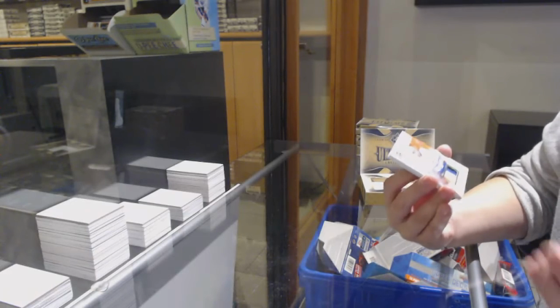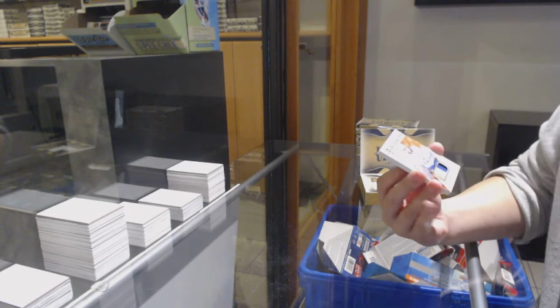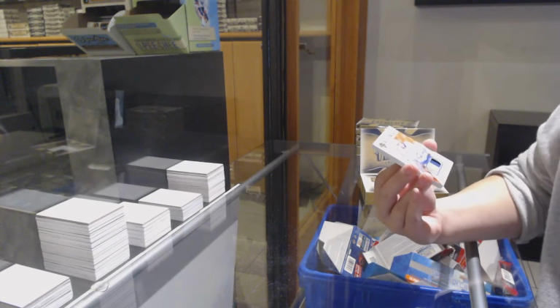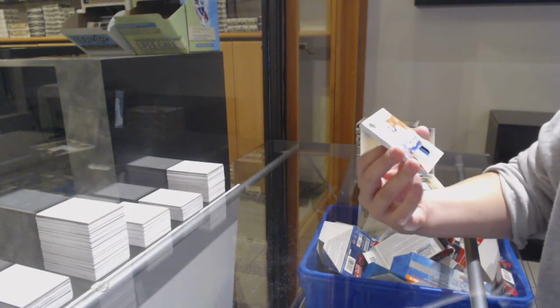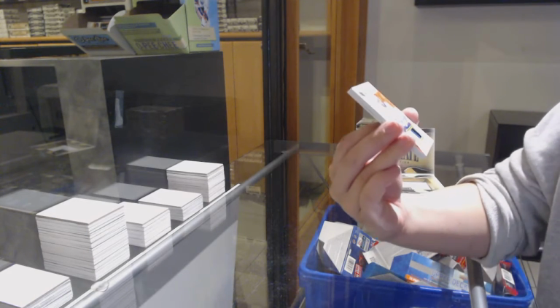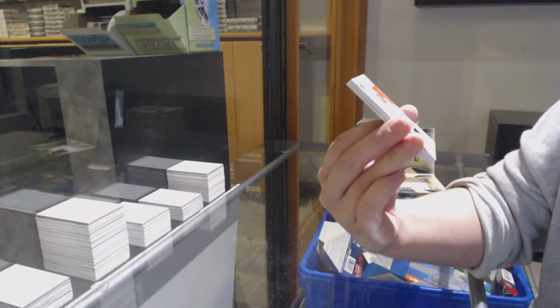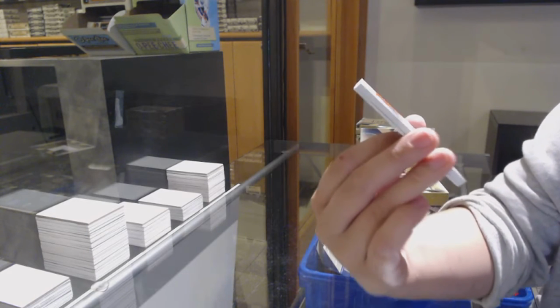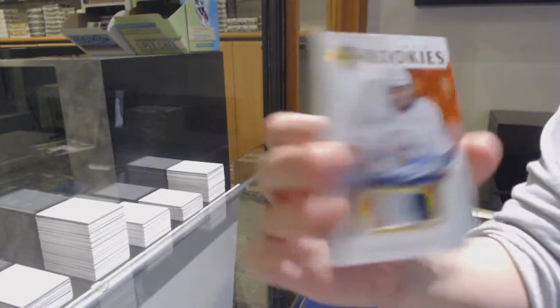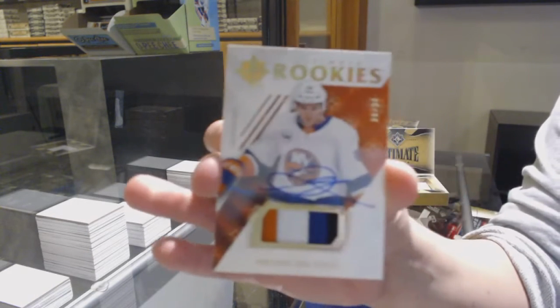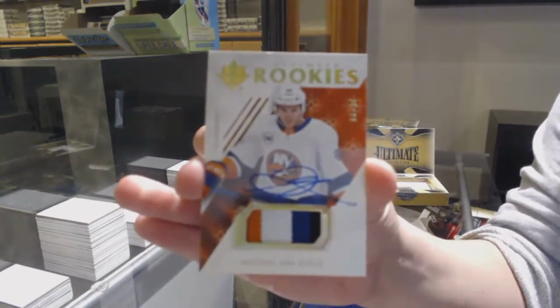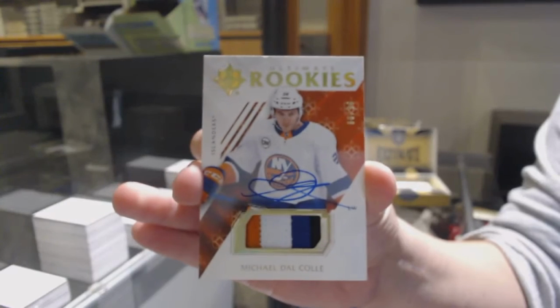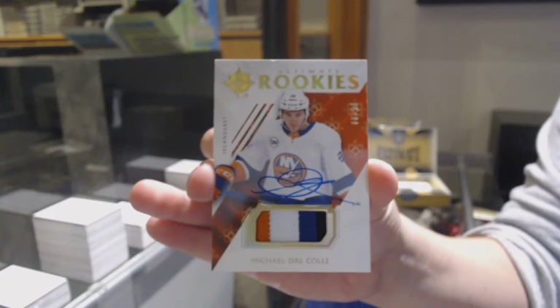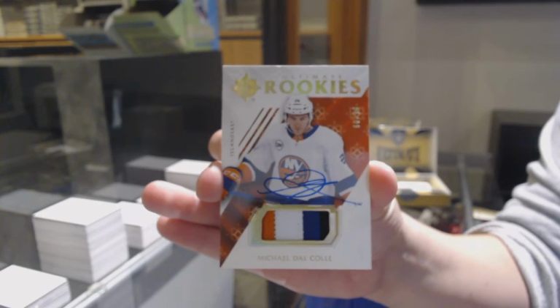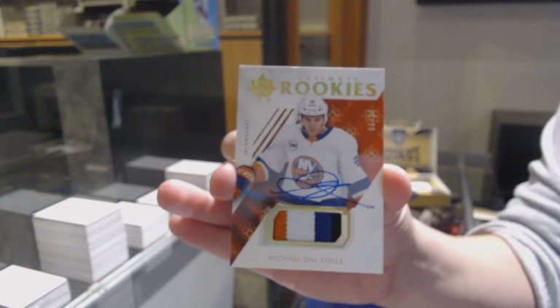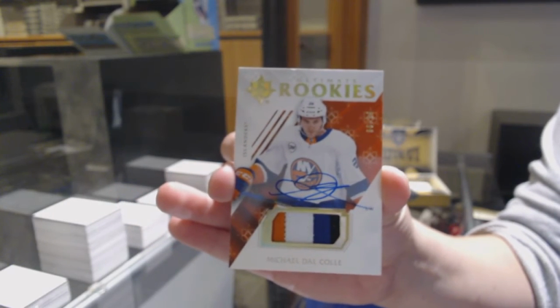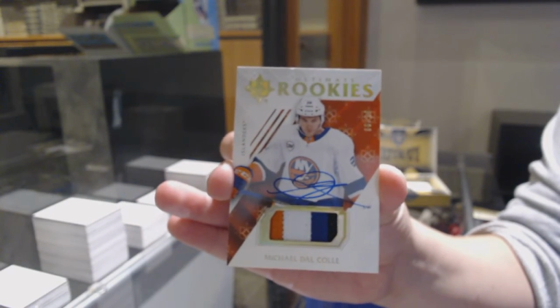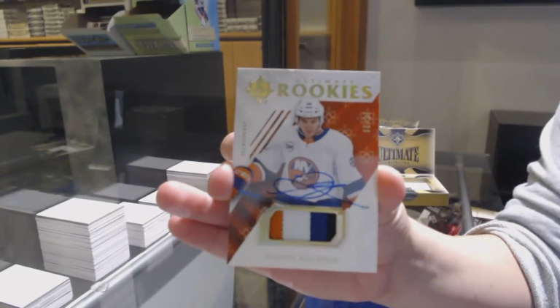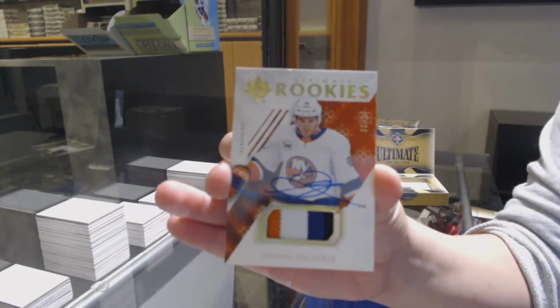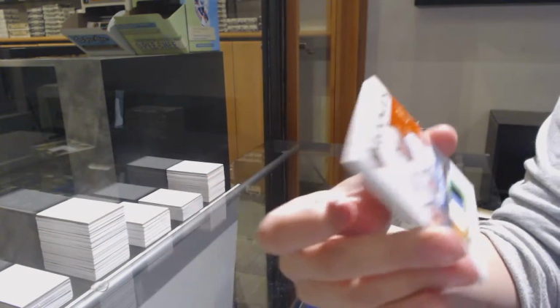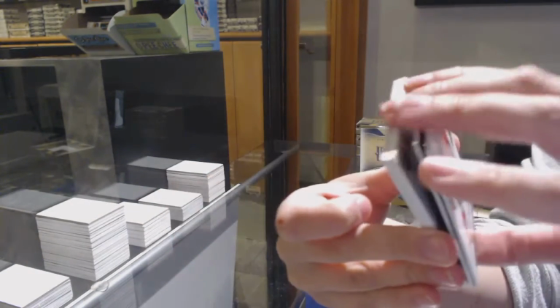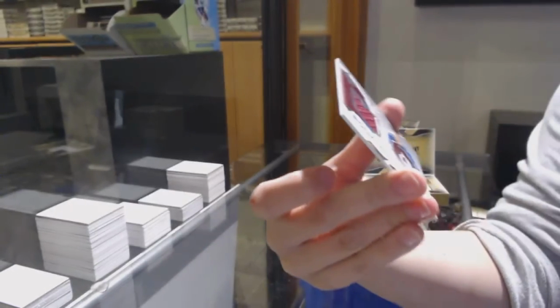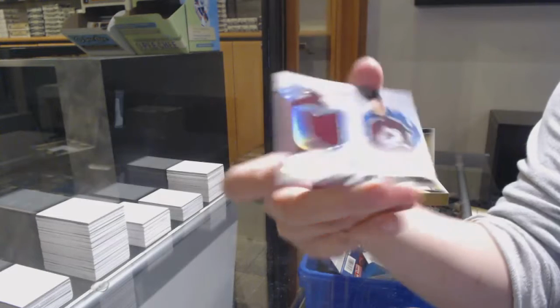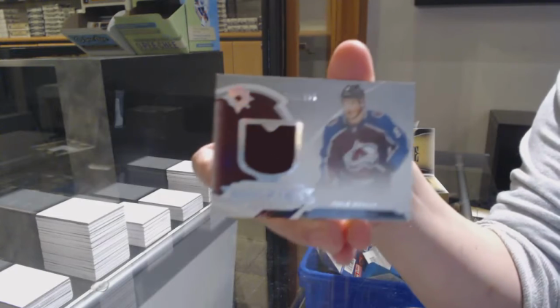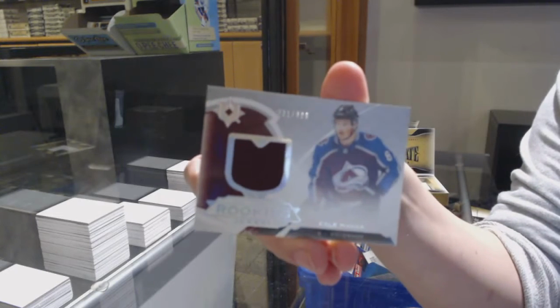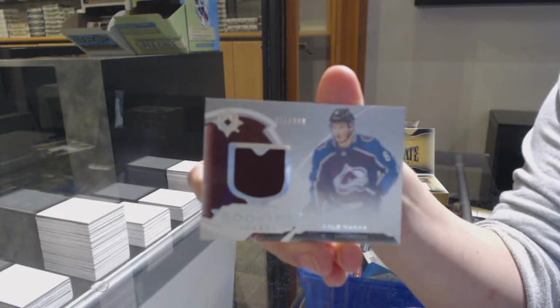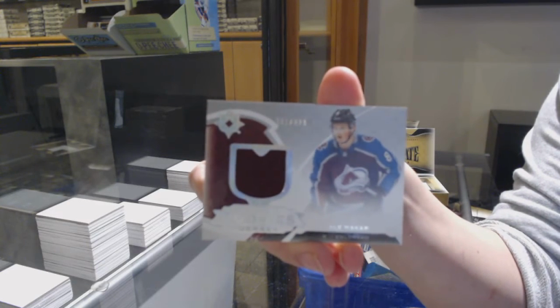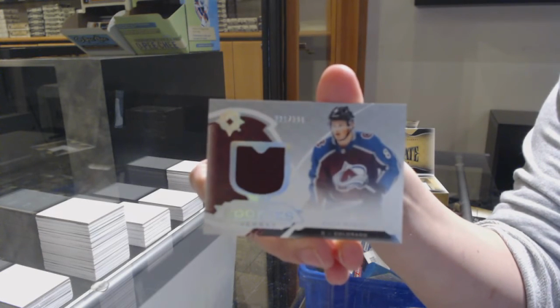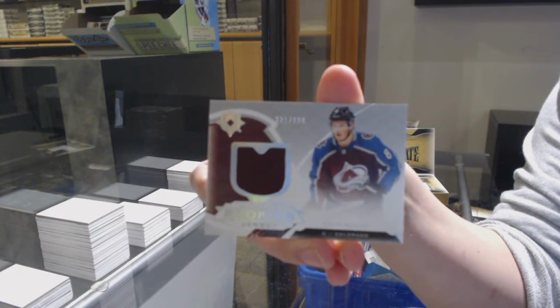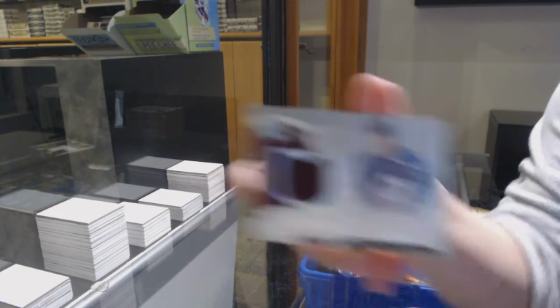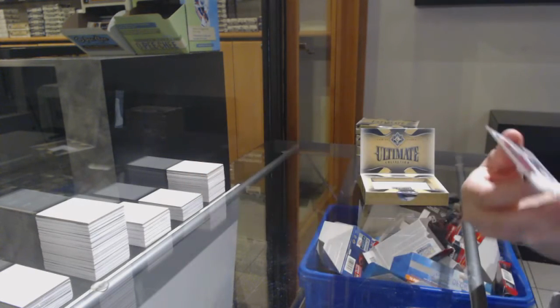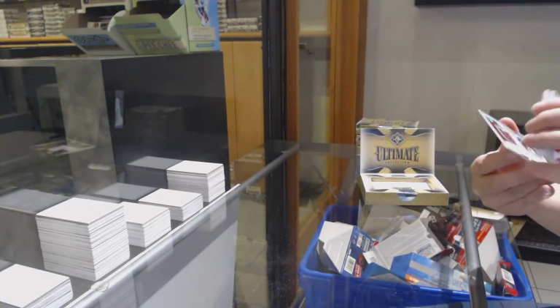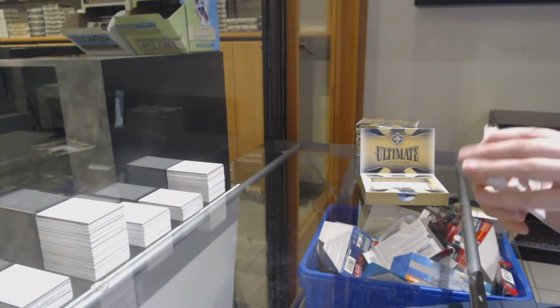We've got an update from 18-19, number 99, rookie patch auto of Michael Dal Cole for the New York Islanders. And a rookie jersey of Kale McCarr for the Colorado Avalanche, number $2,399.